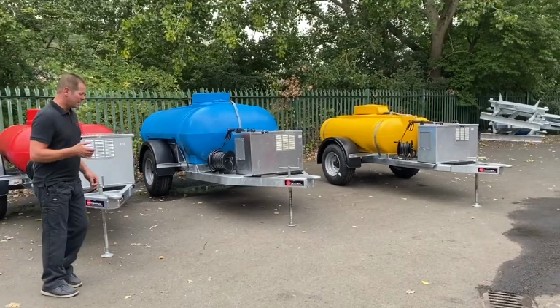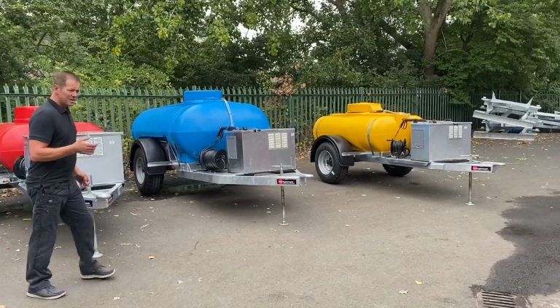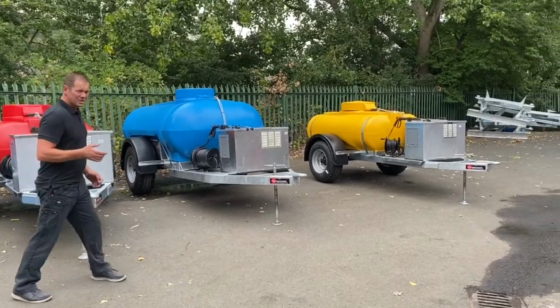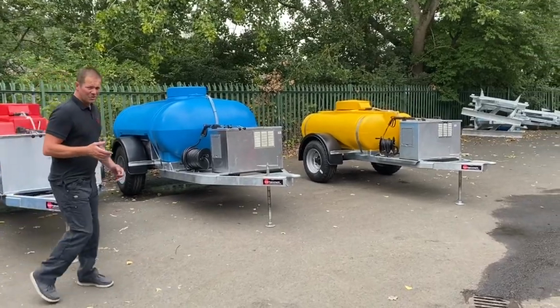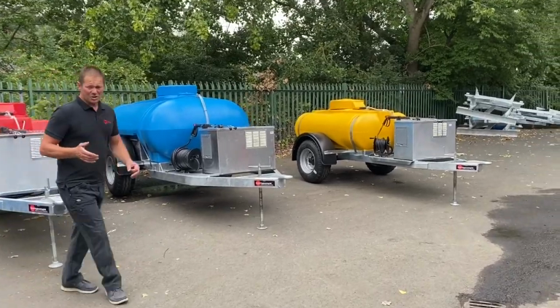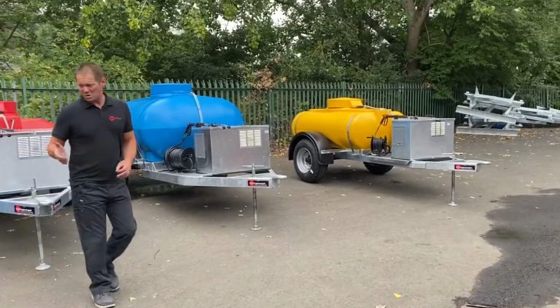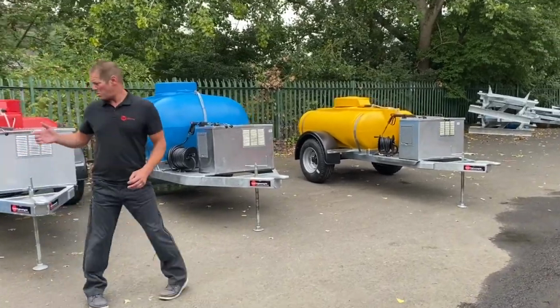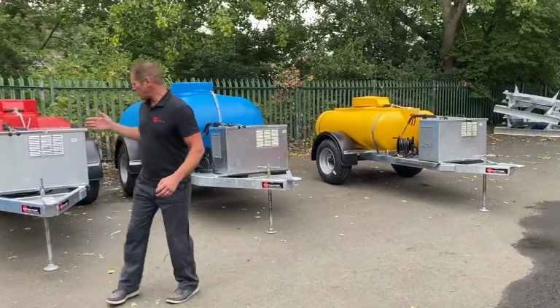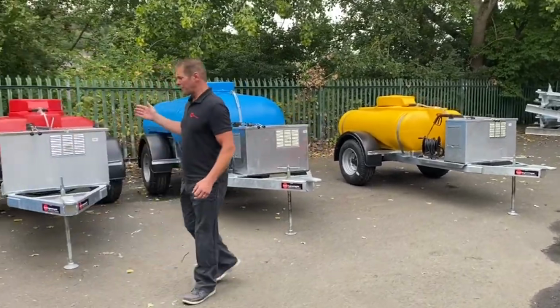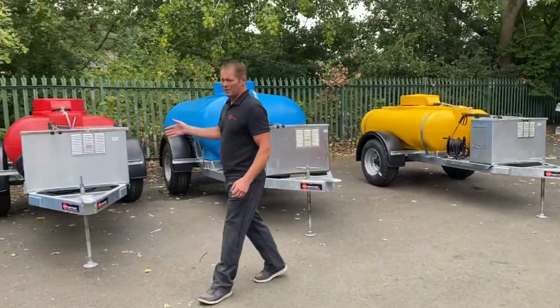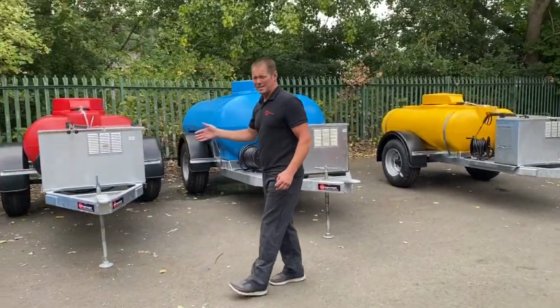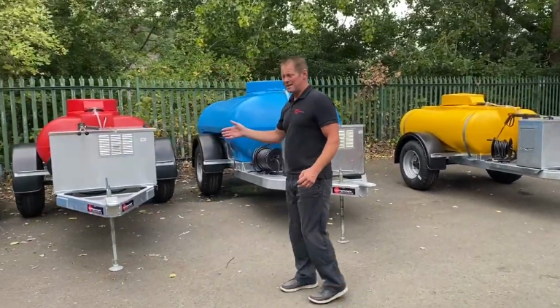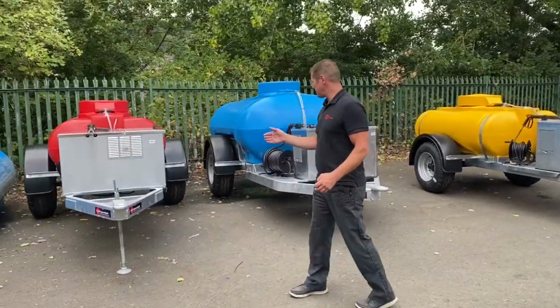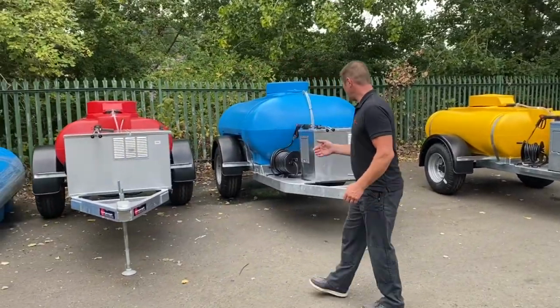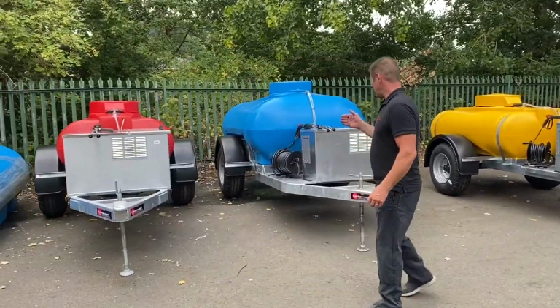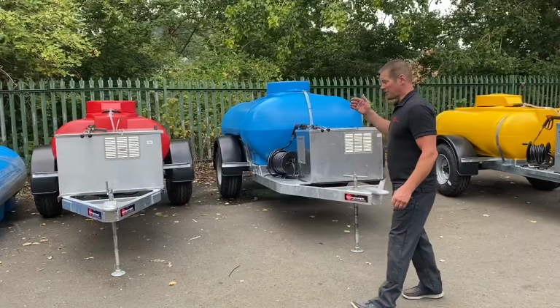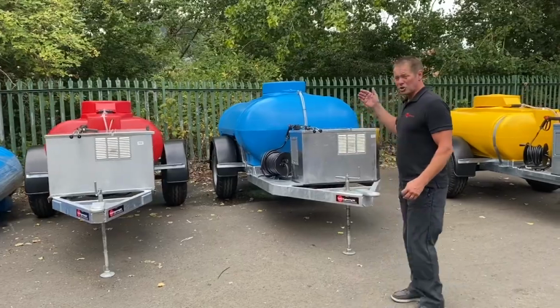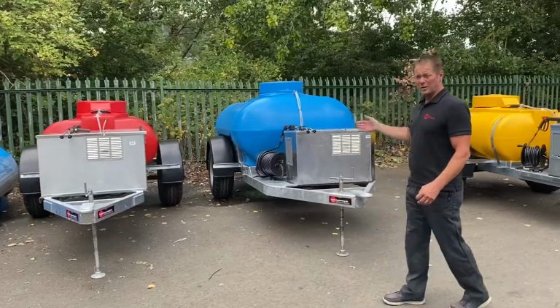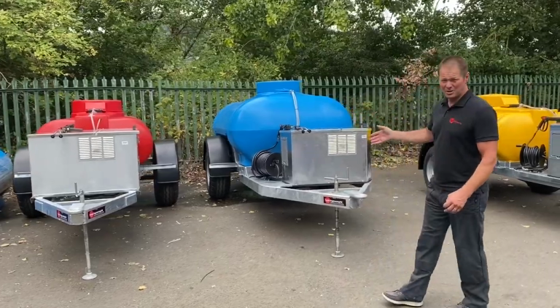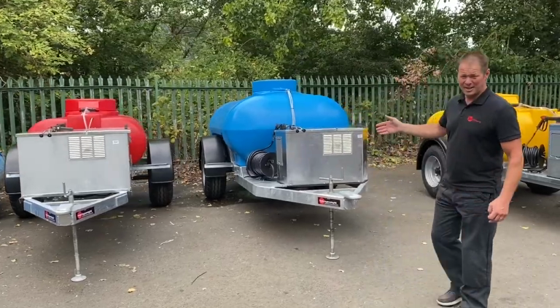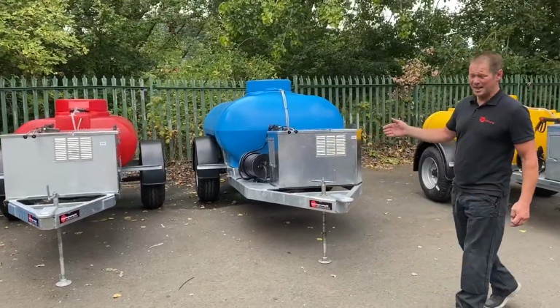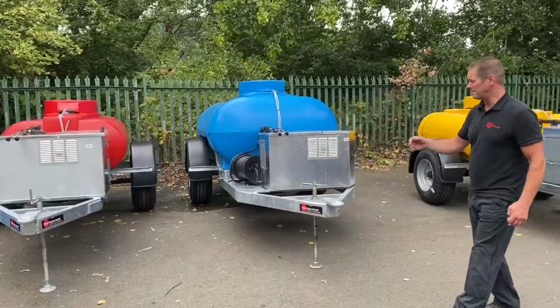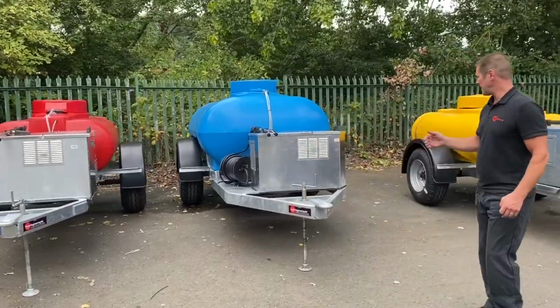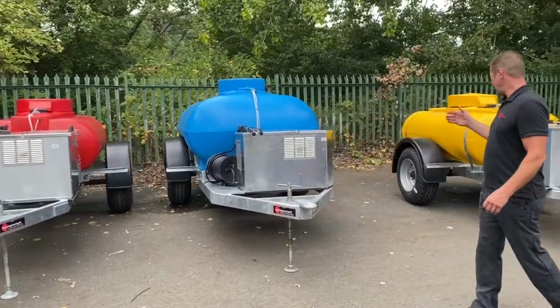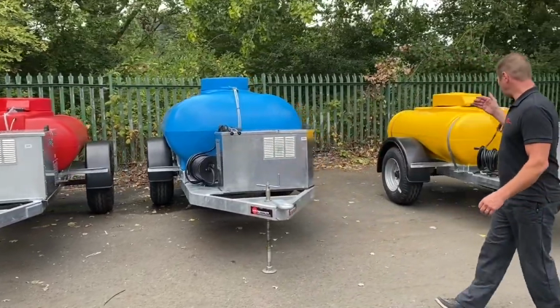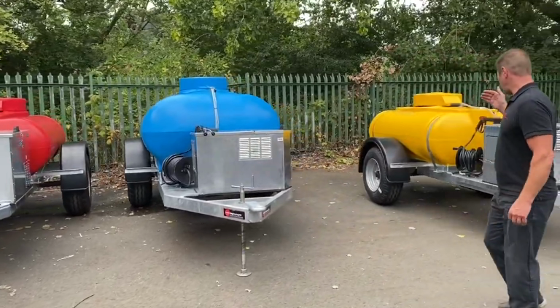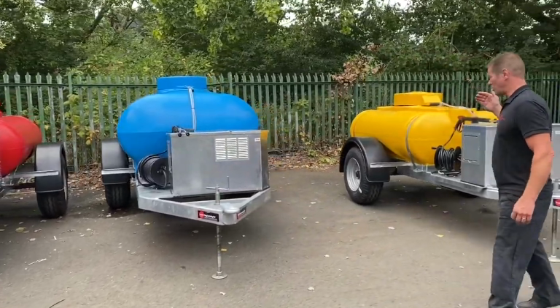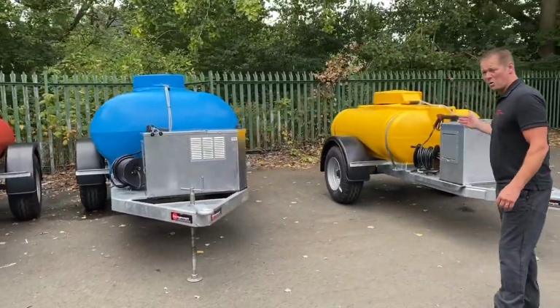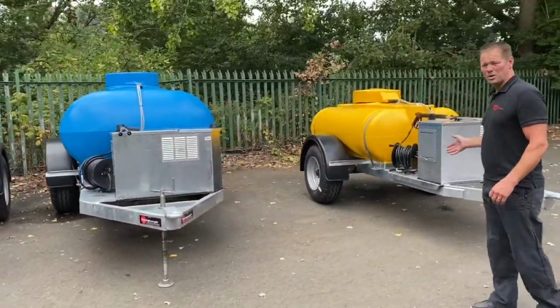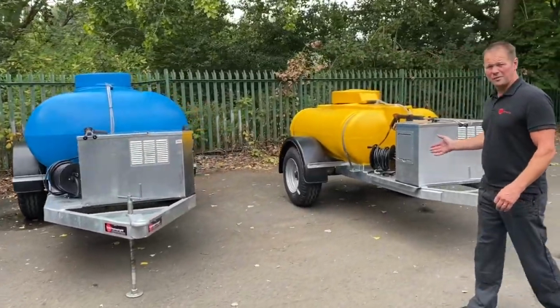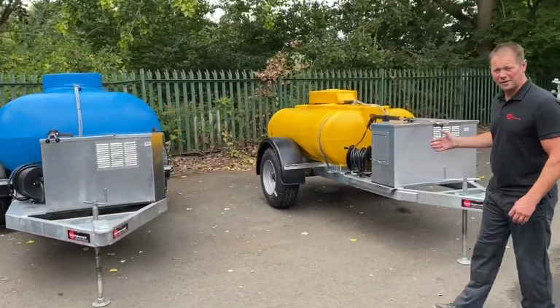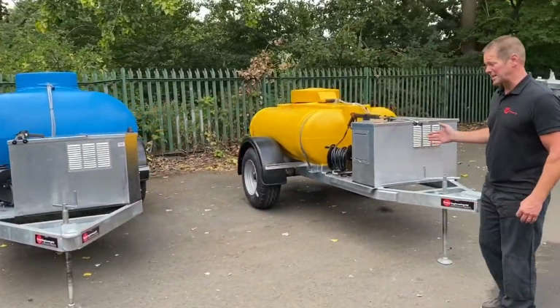So you've got 1,125 litre, we've got 2,000 litre, and then we've got another 1,125 litre.